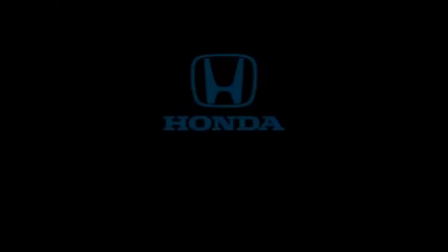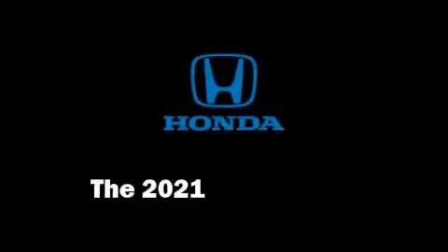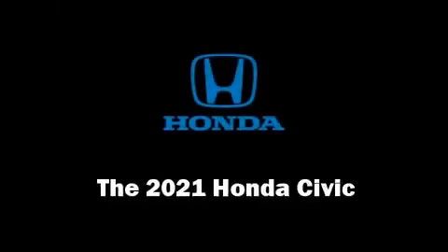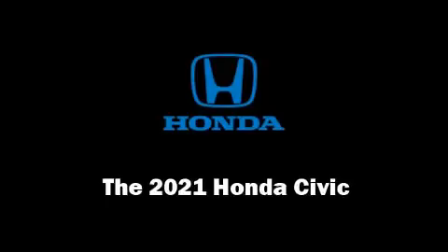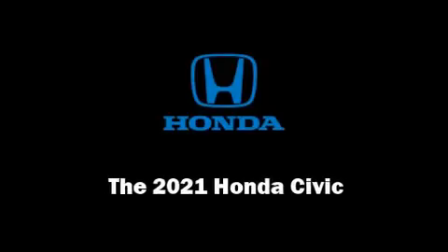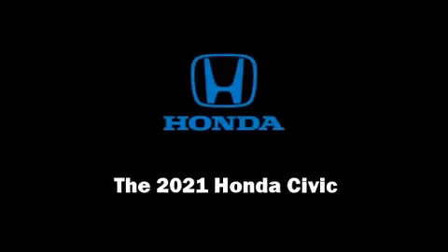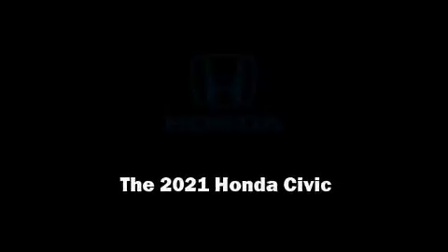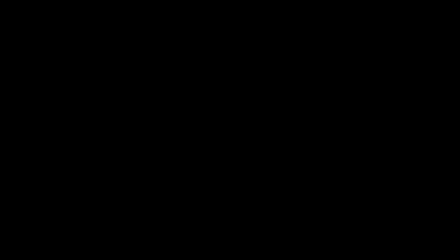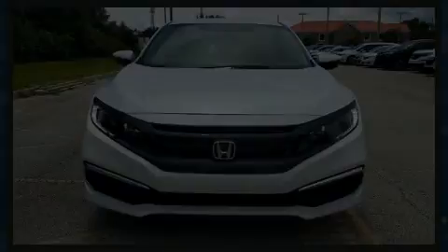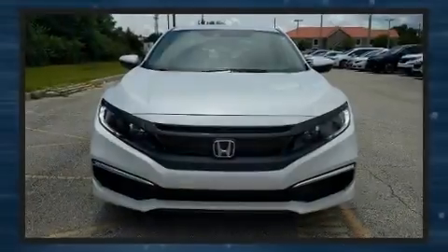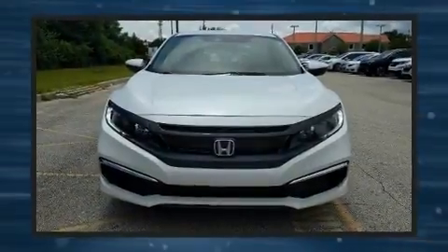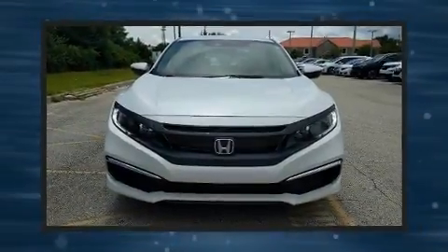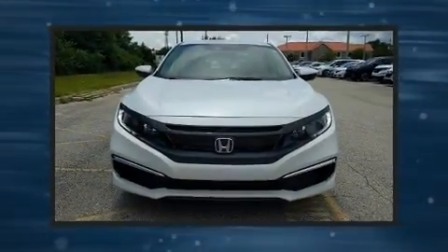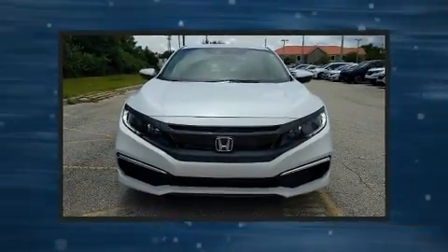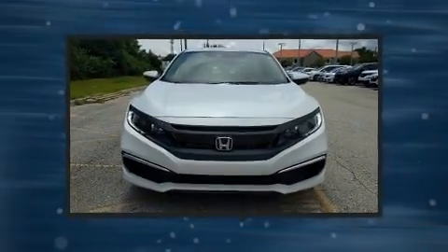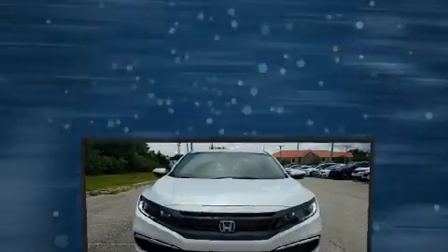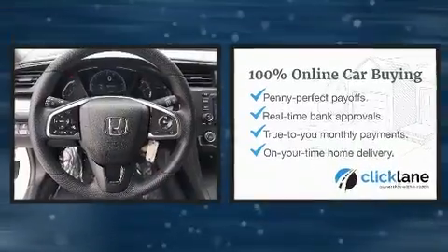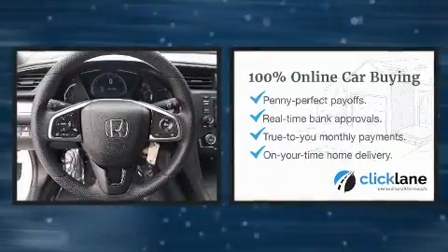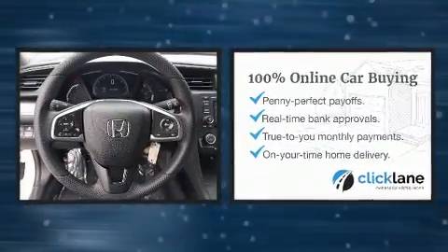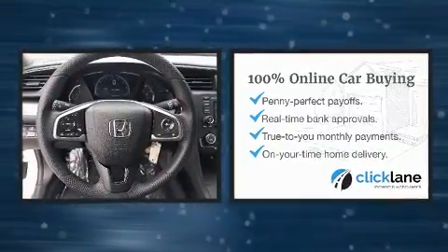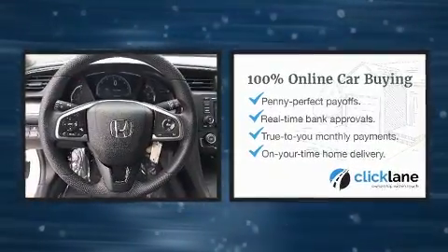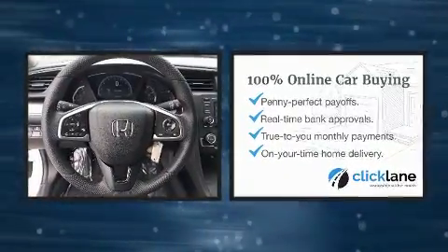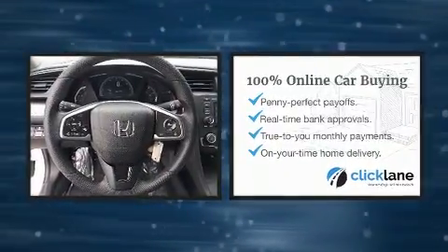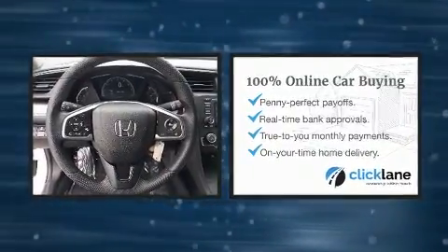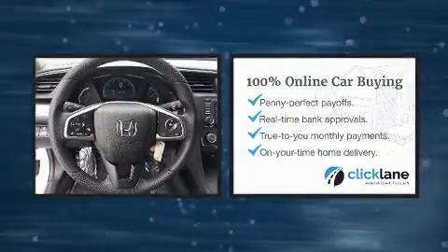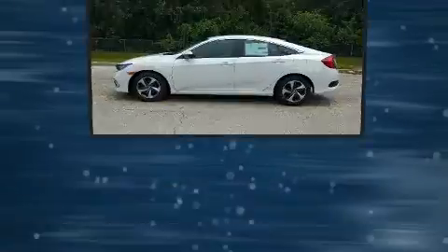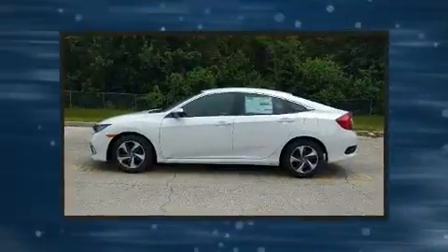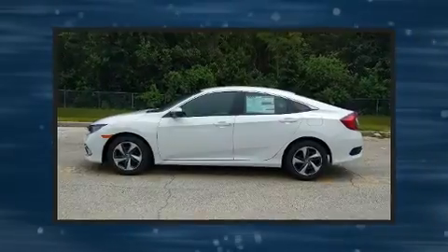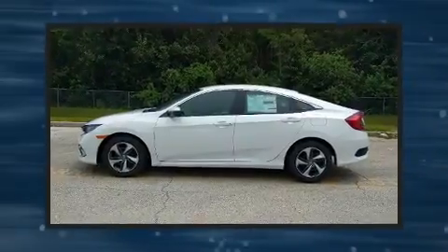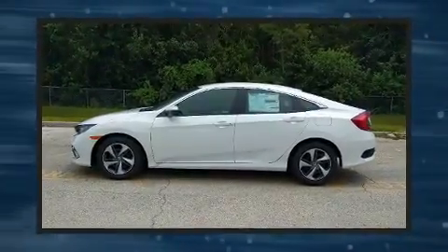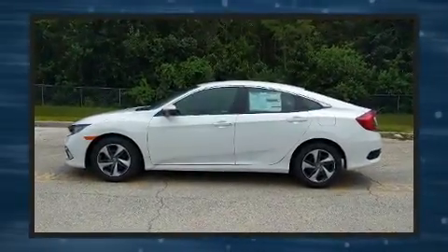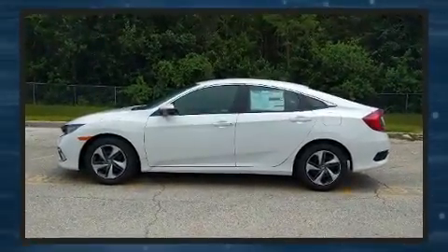Sensibility and practicality define the 2021 Honda Civic. Under the hood, you'll find a four-cylinder engine with more than 150 horsepower. And for added security, Dynamic Stability Control supplements the drivetrain.